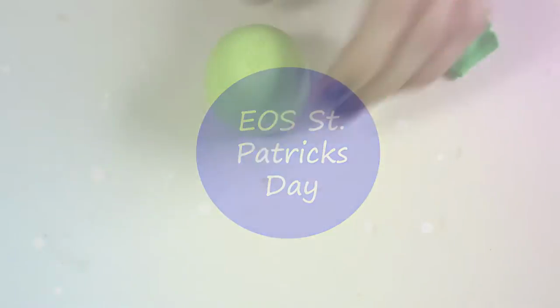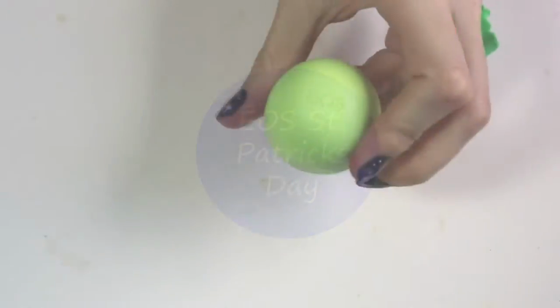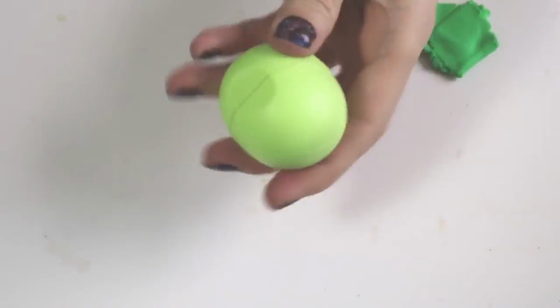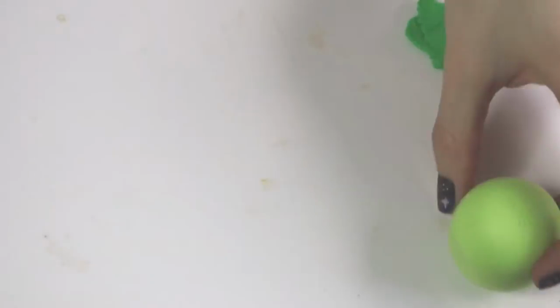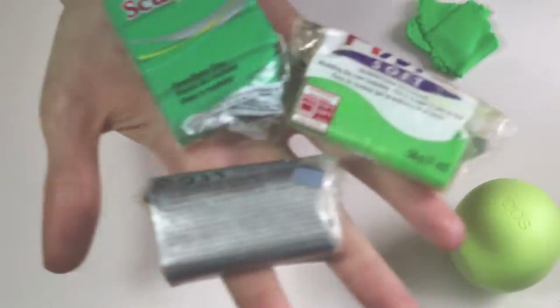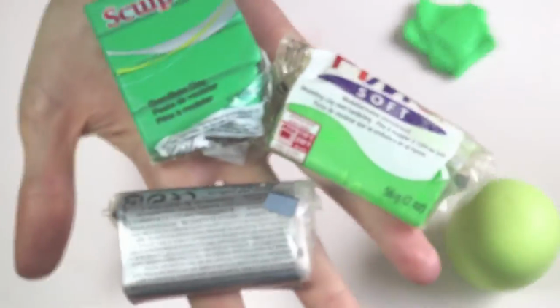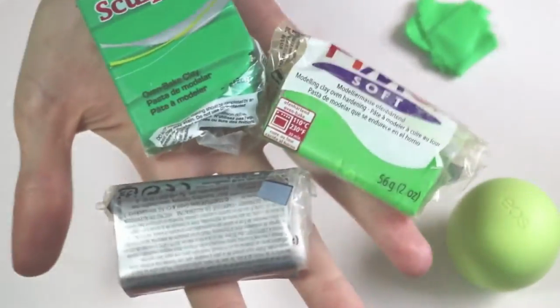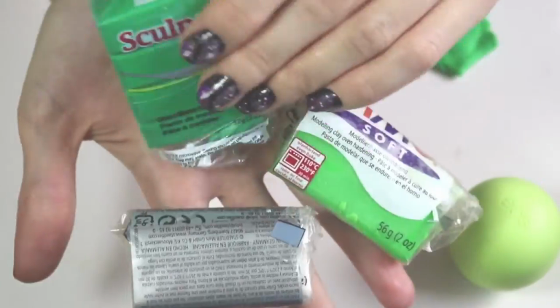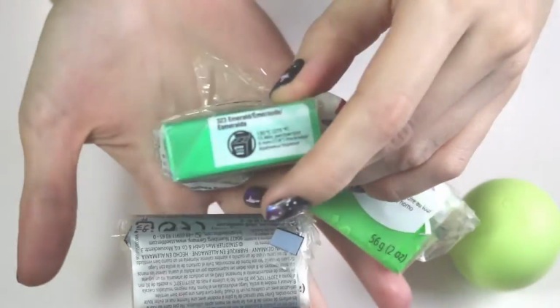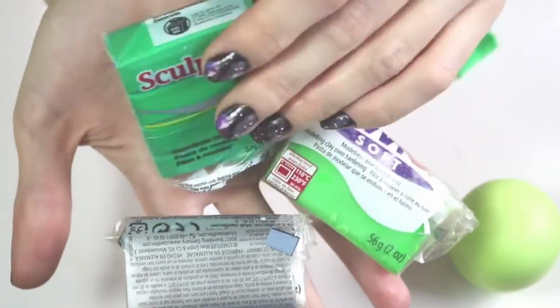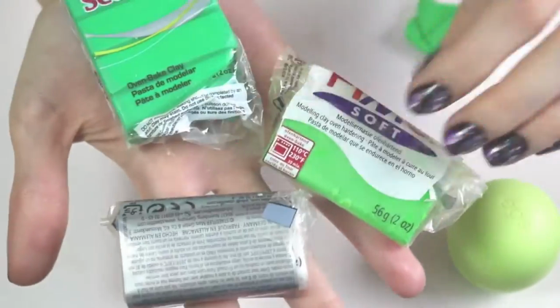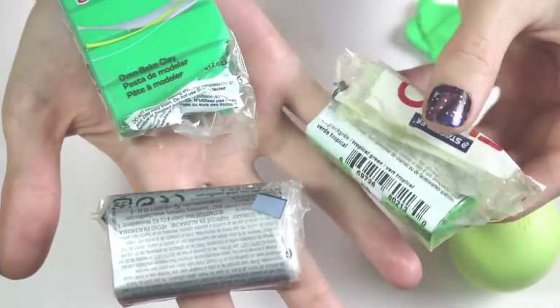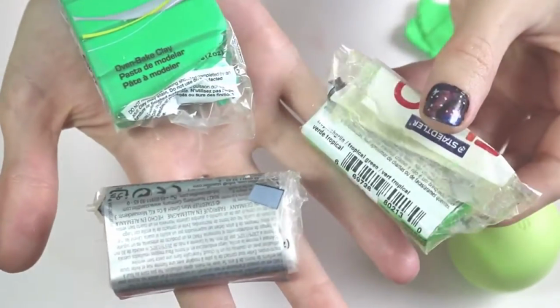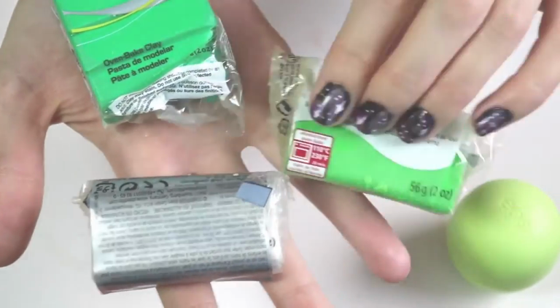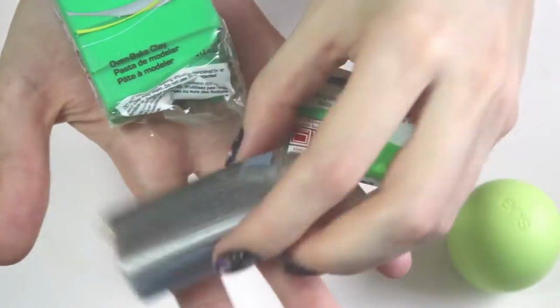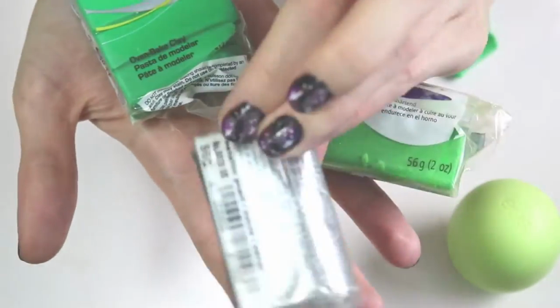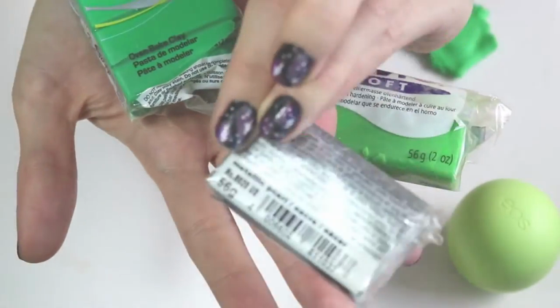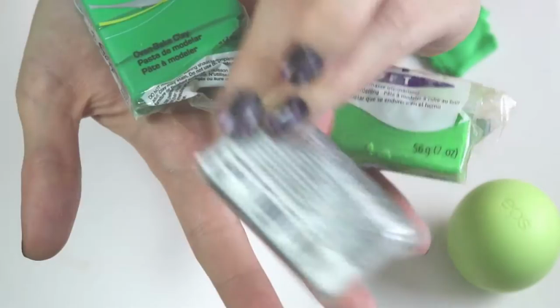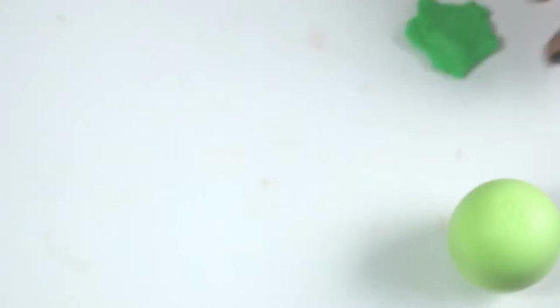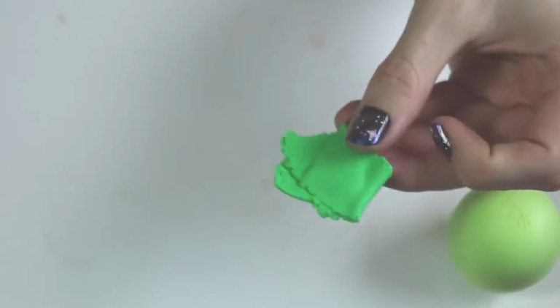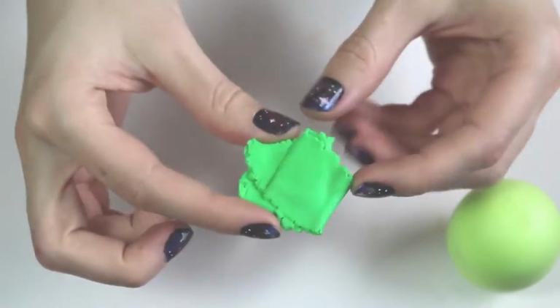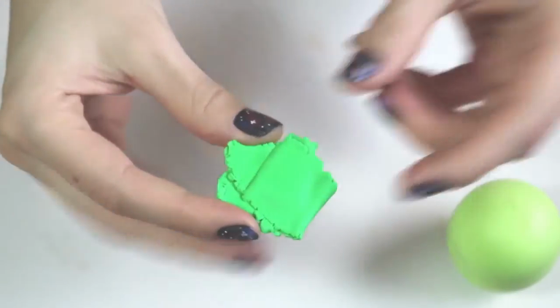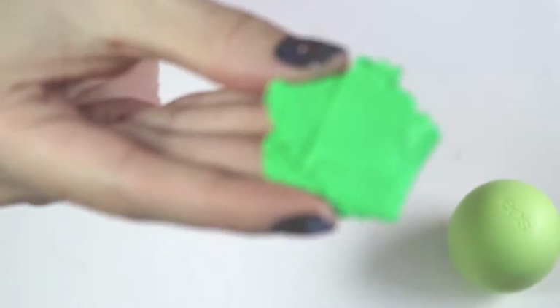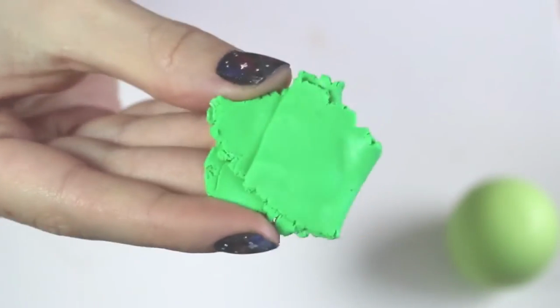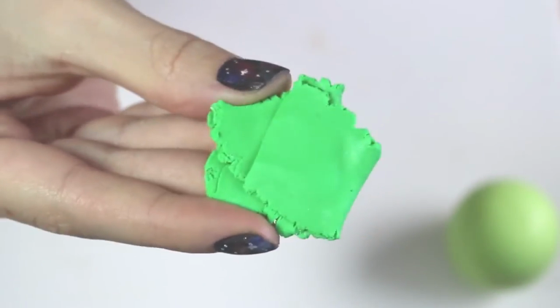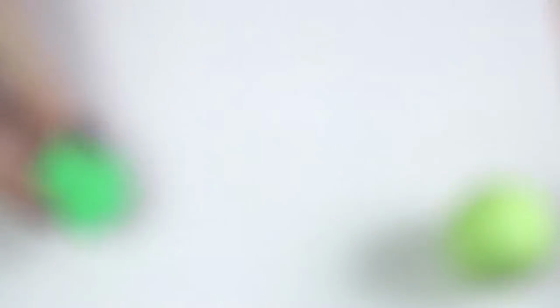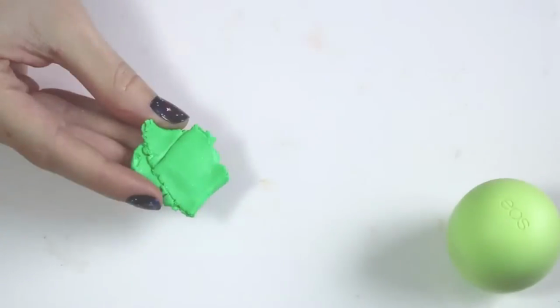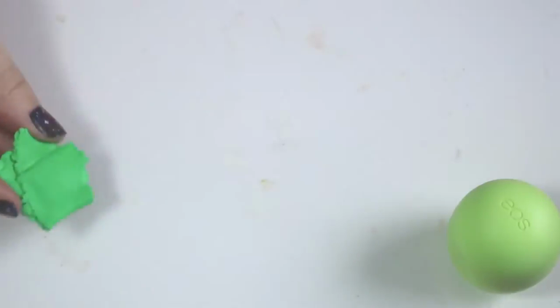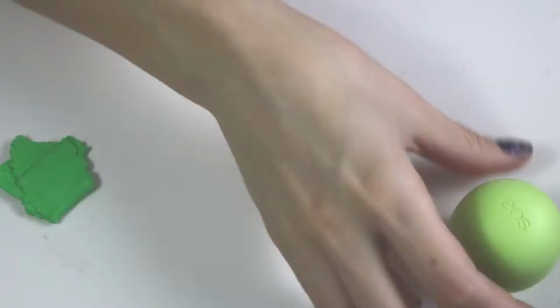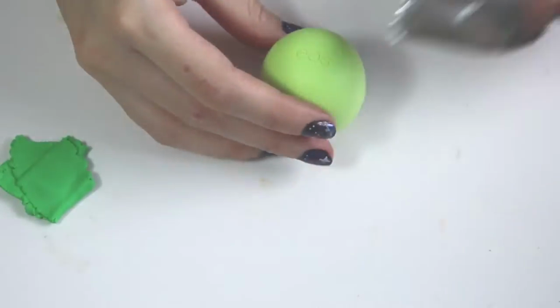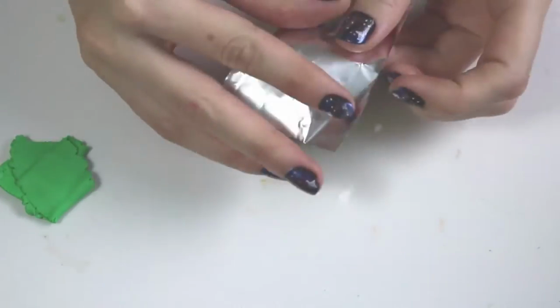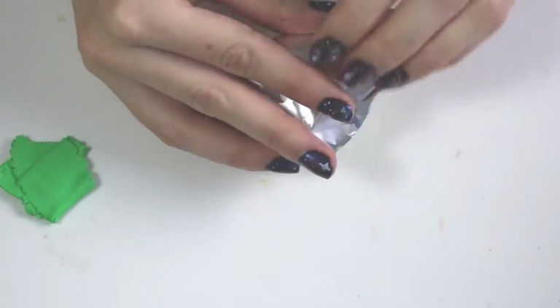So first you're going to start with your EOS, and these are the colors I'll be using. I'll leave all the information down below that you'll need, and that's the color you'll end up creating.